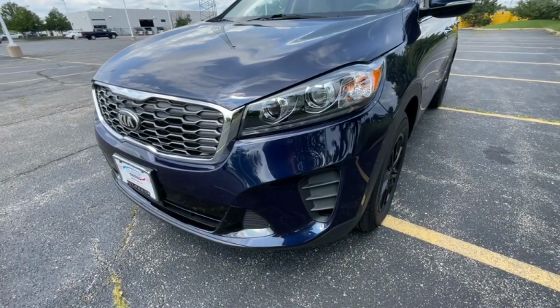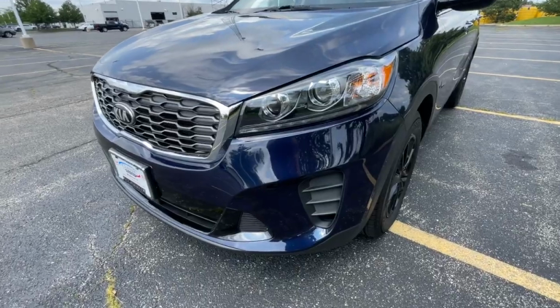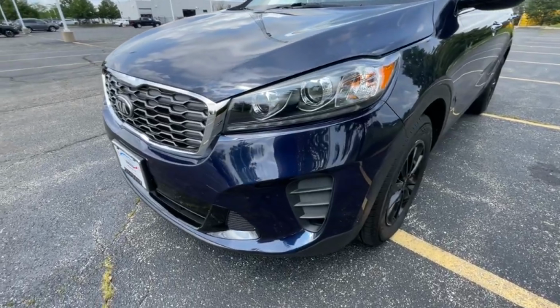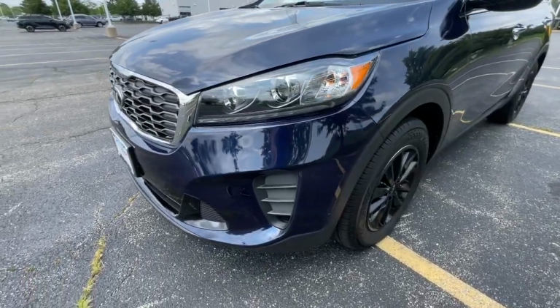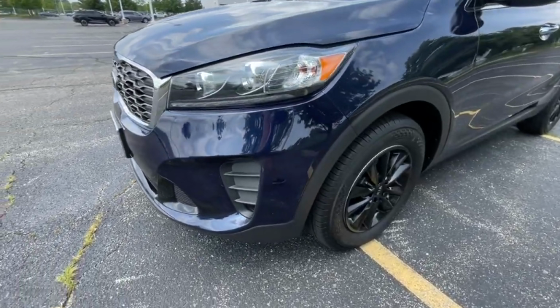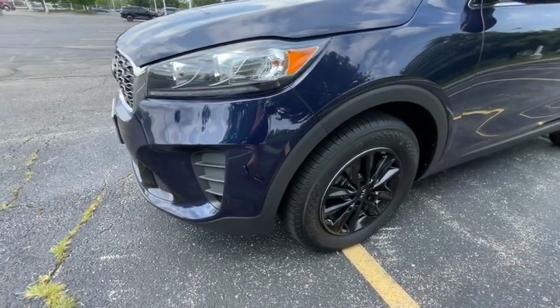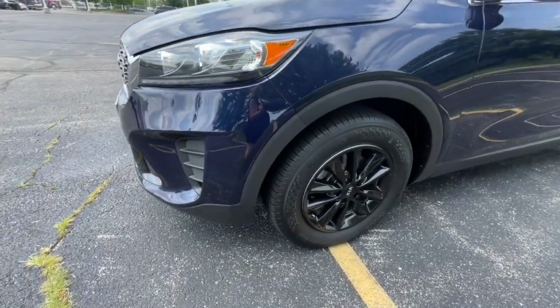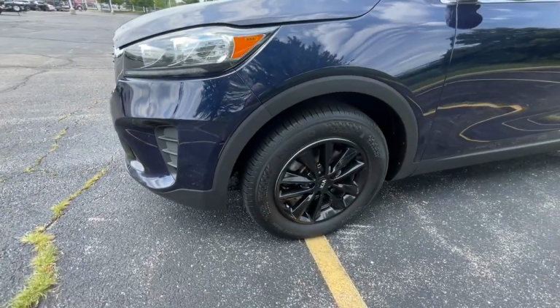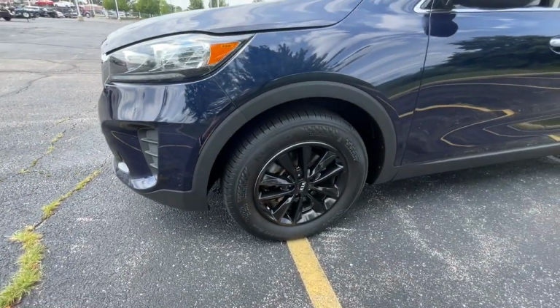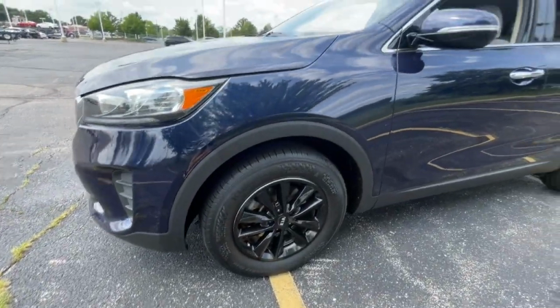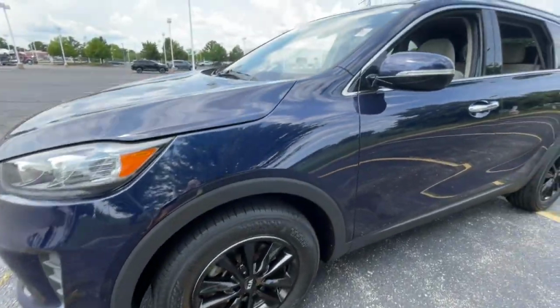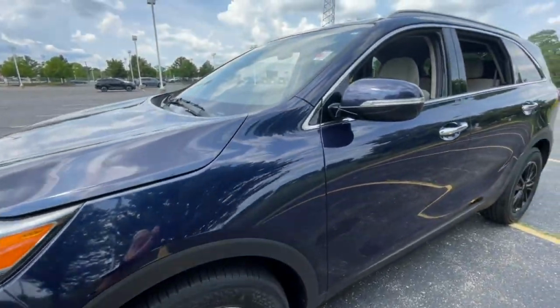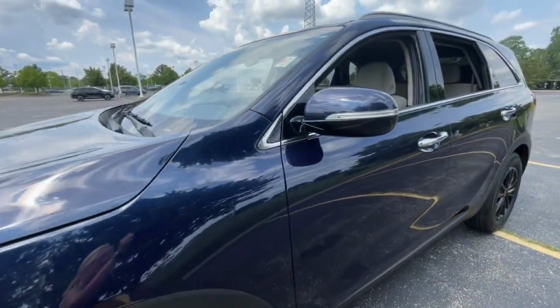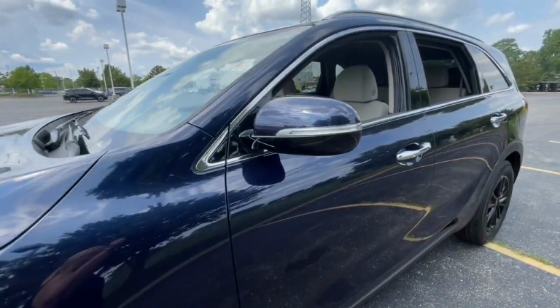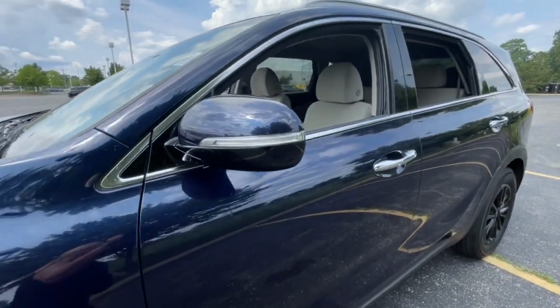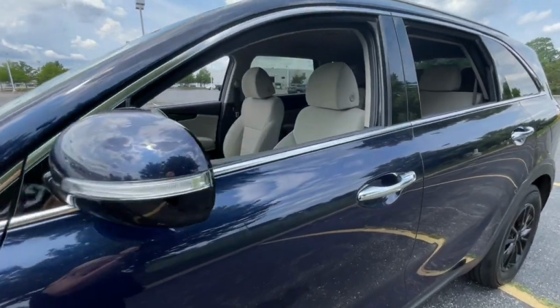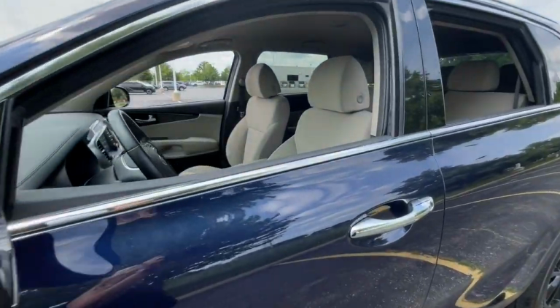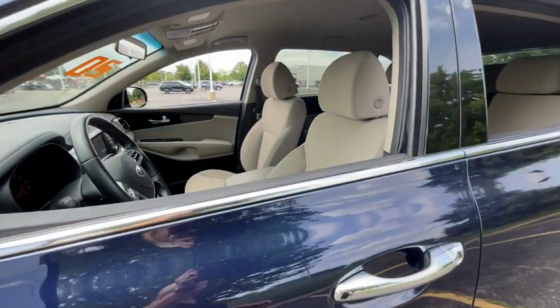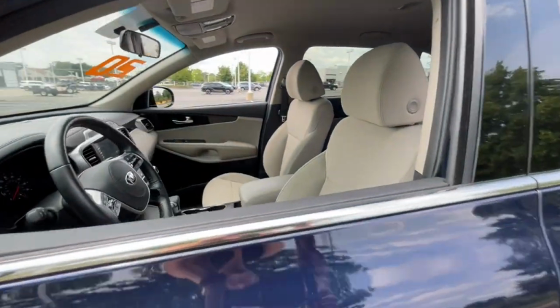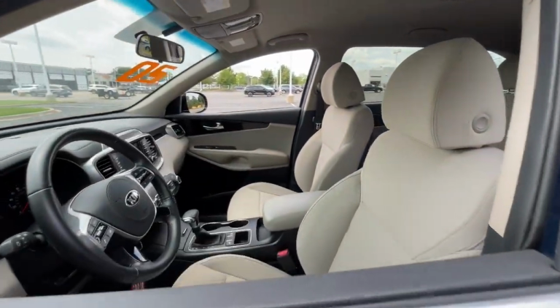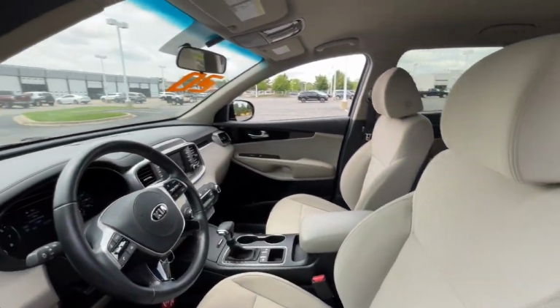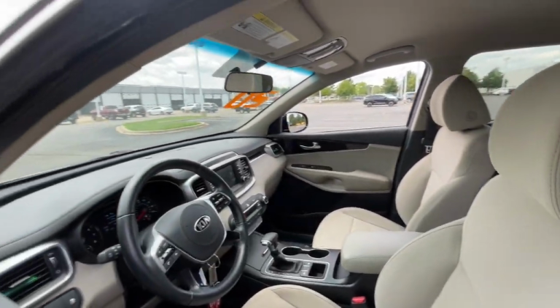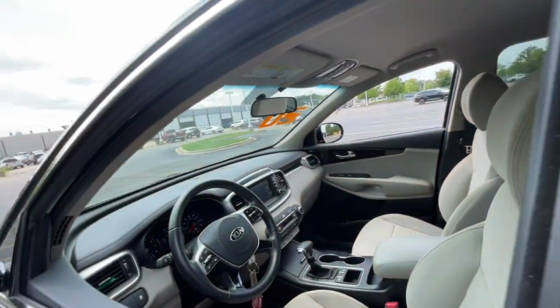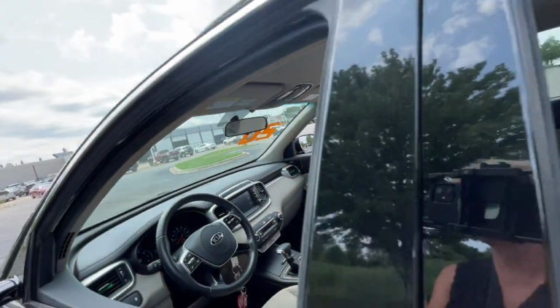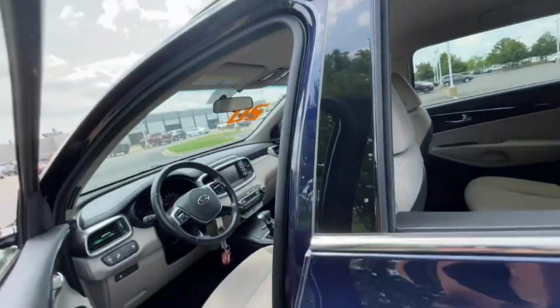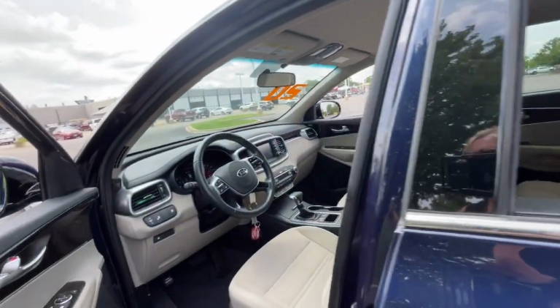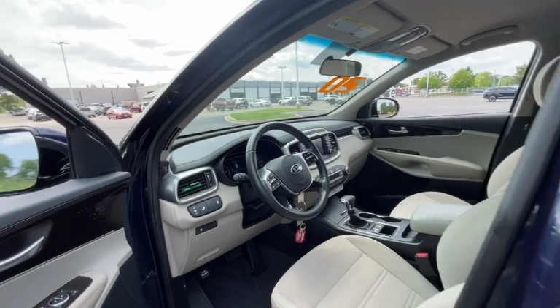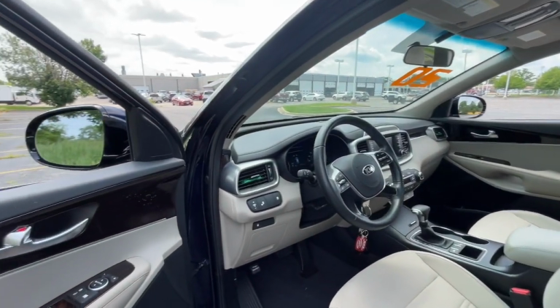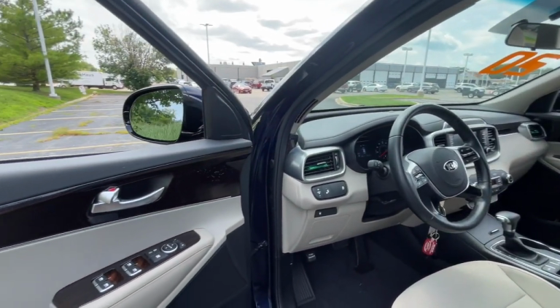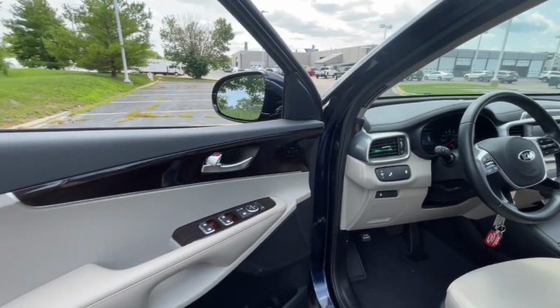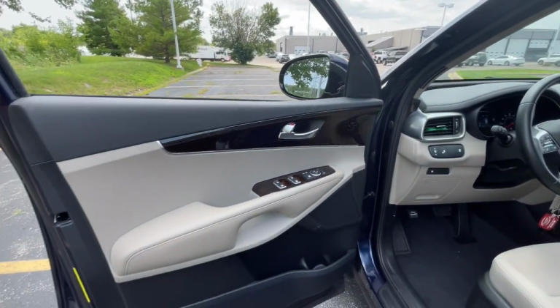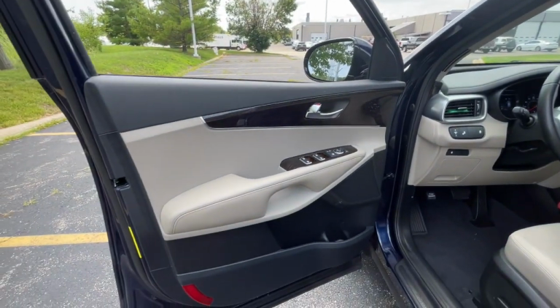This mid-size crossover offers a versatile interior layout with three-row seating, standard infotainment system, and advanced safety features. These are just some of the great options this vehicle comes with: pre-collision system,